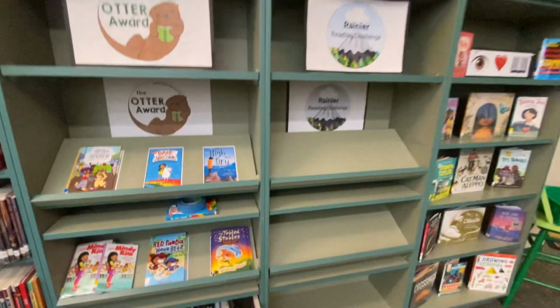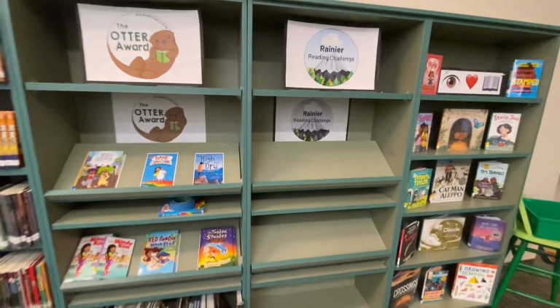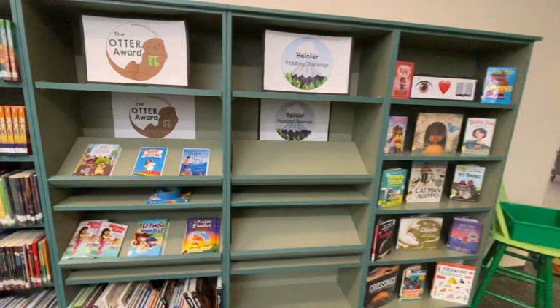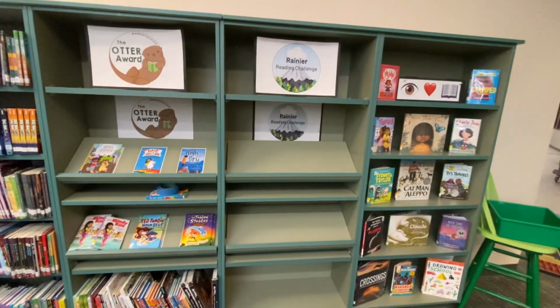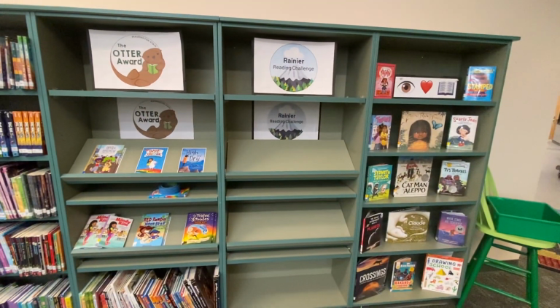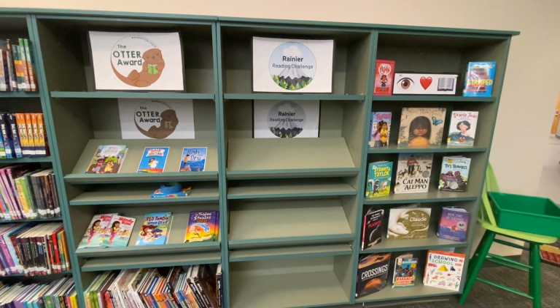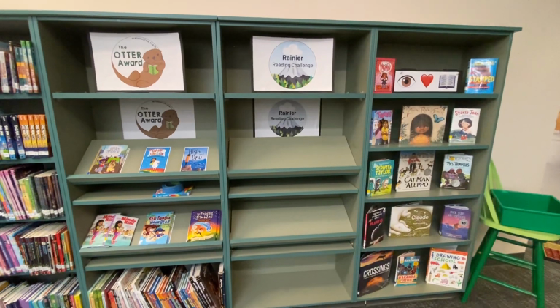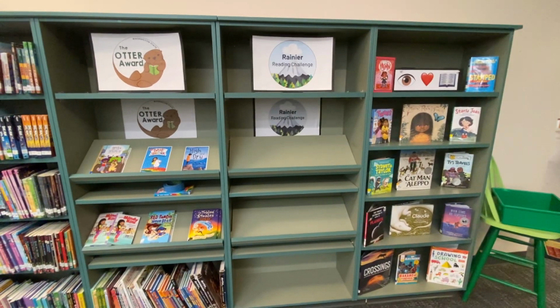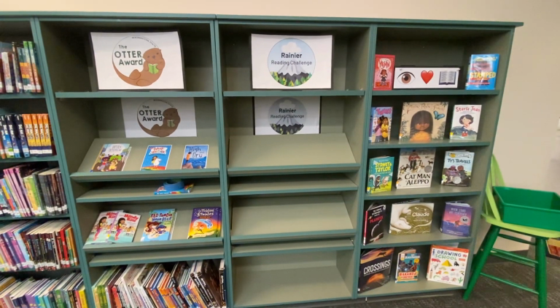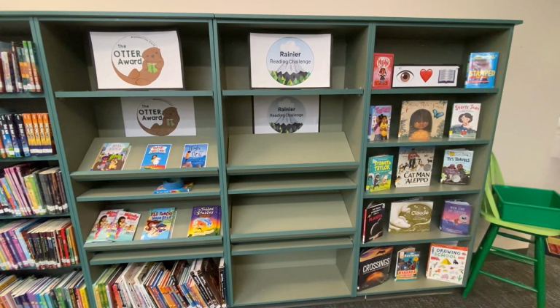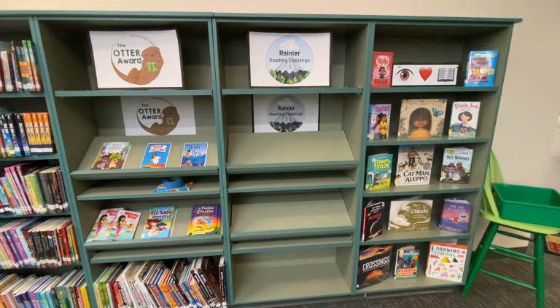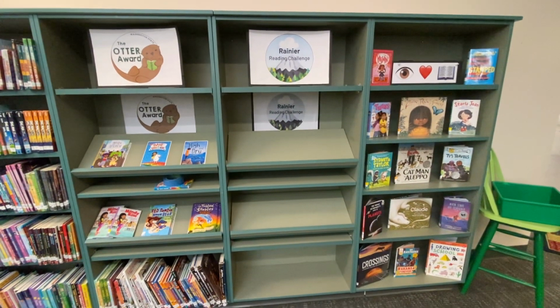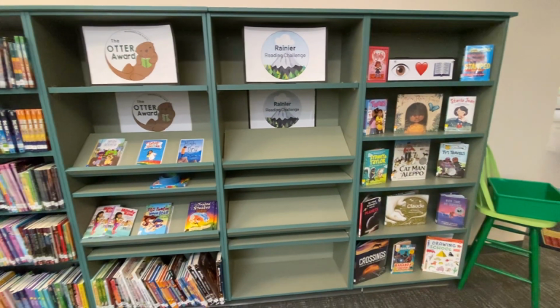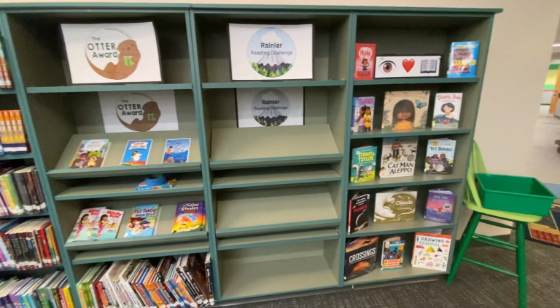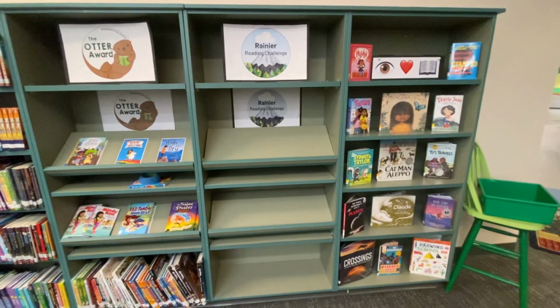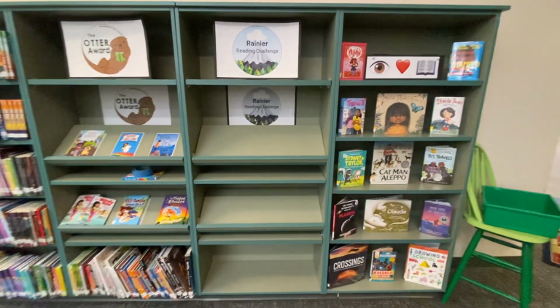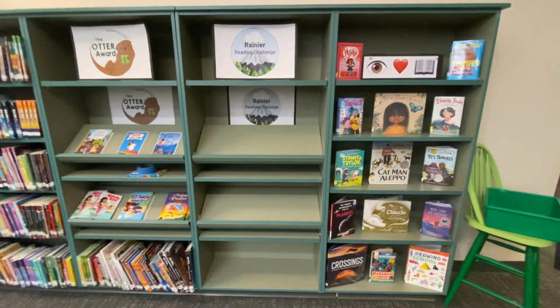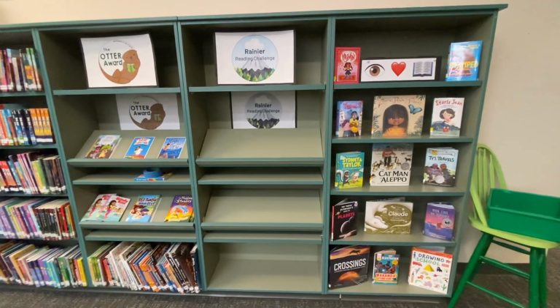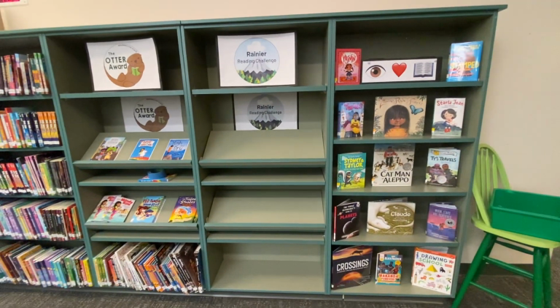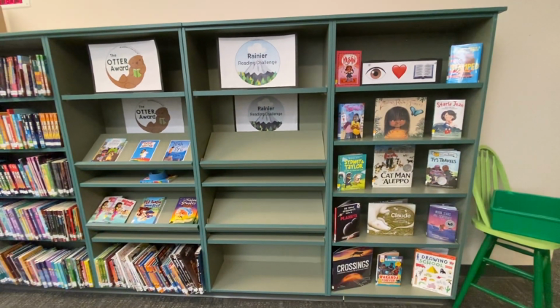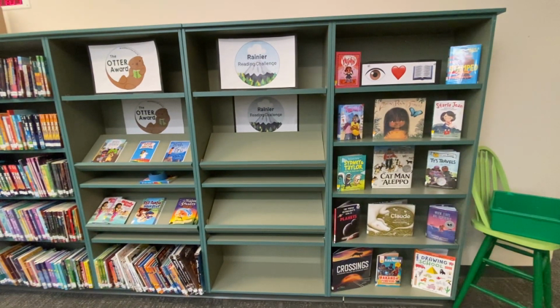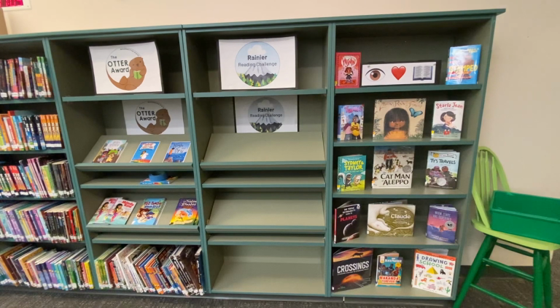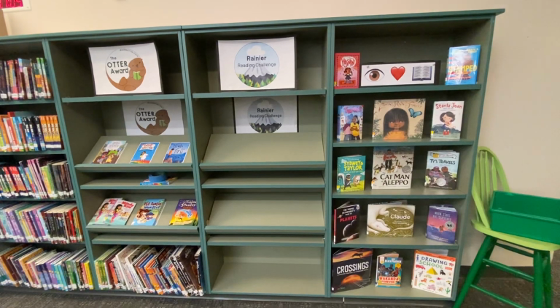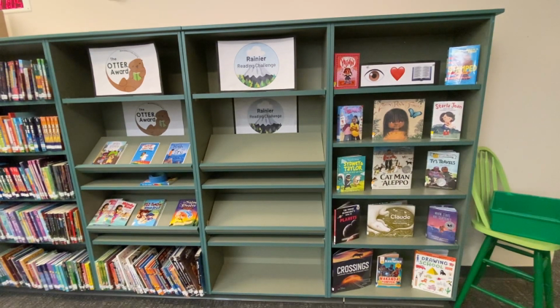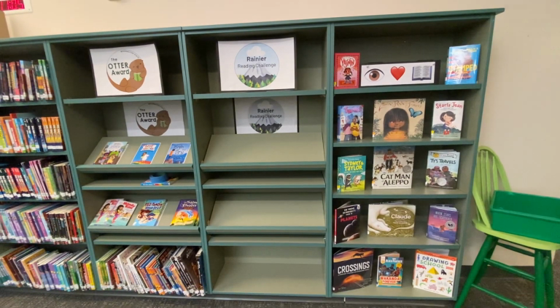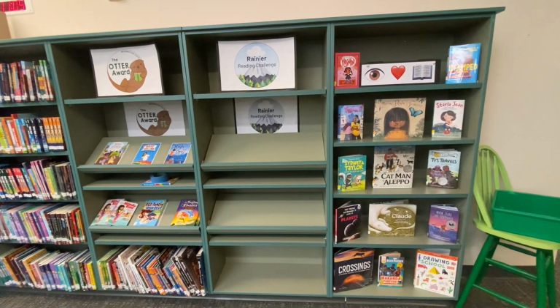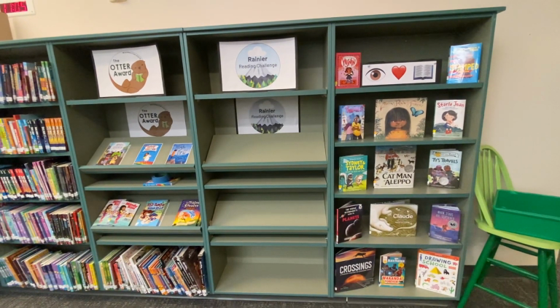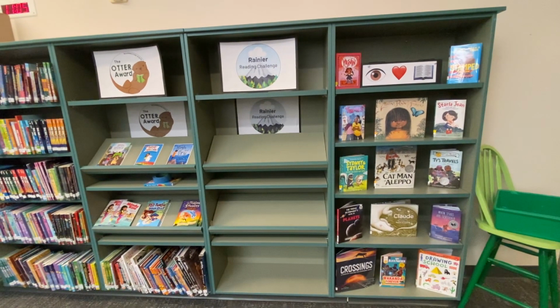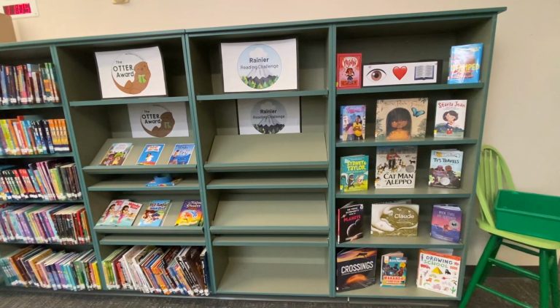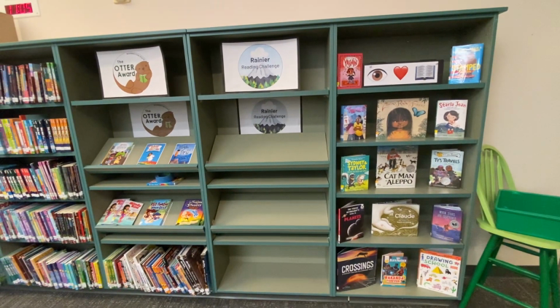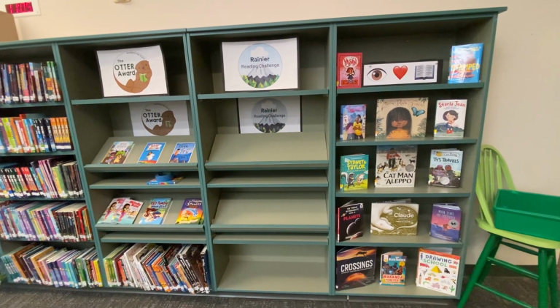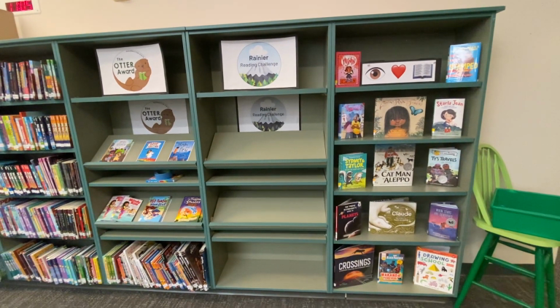The Rainier Reading Challenge, which is local to our school district, and I love to read some of the newest books that have just joined the library.